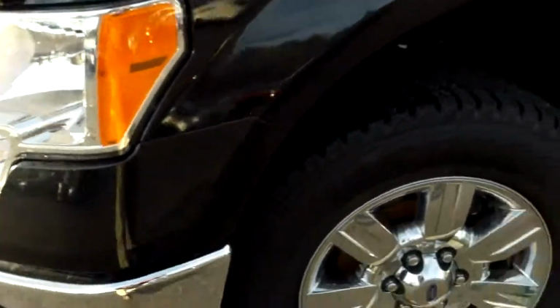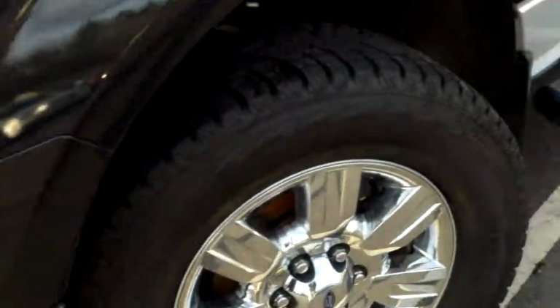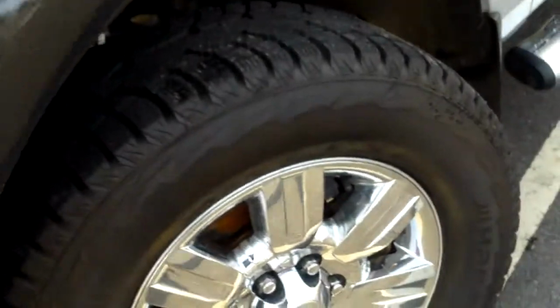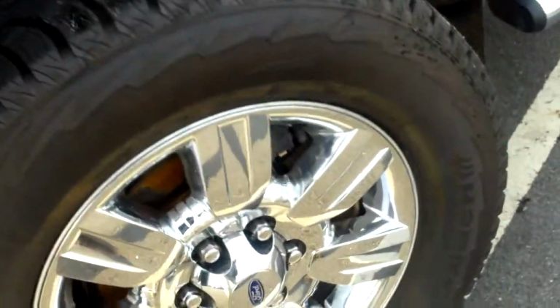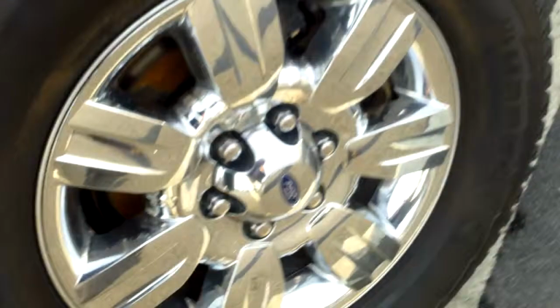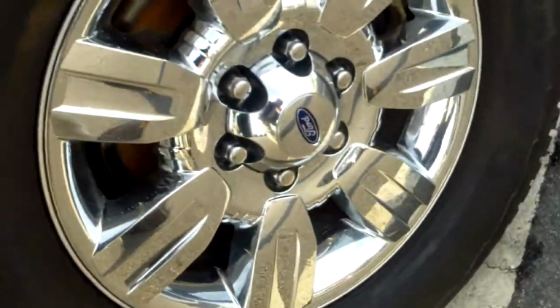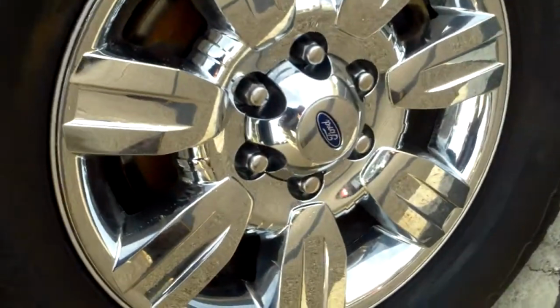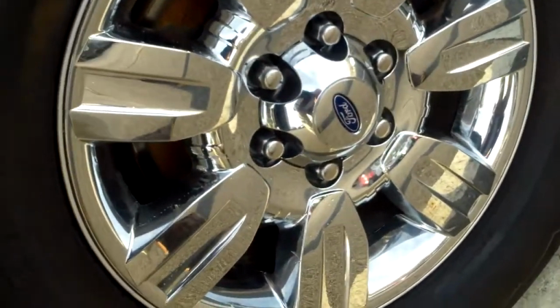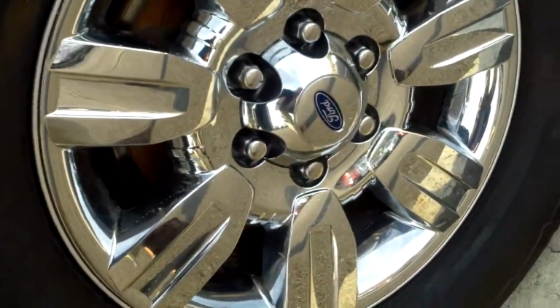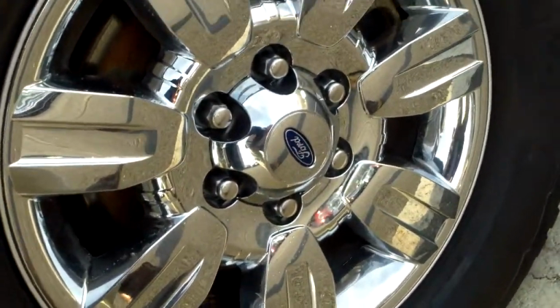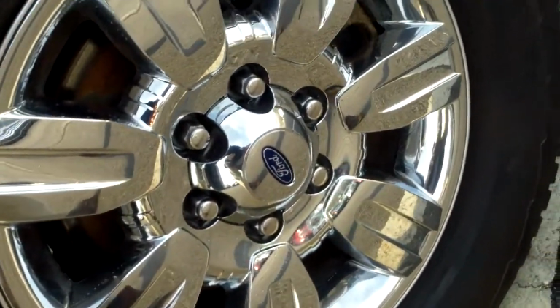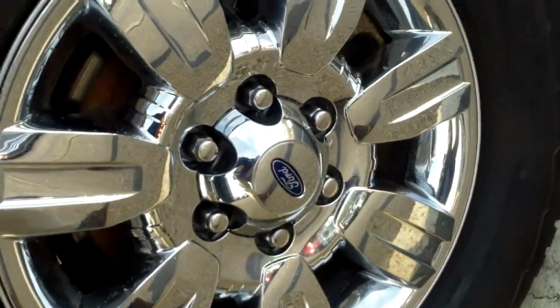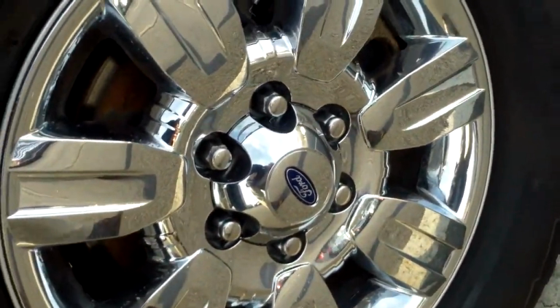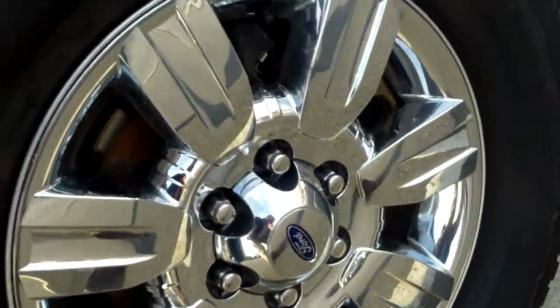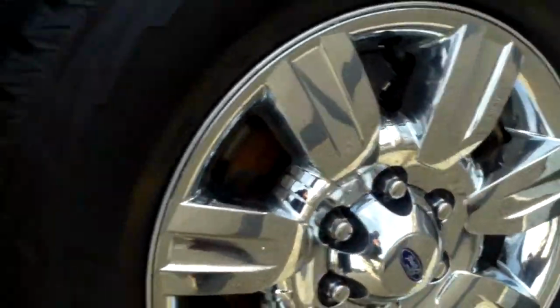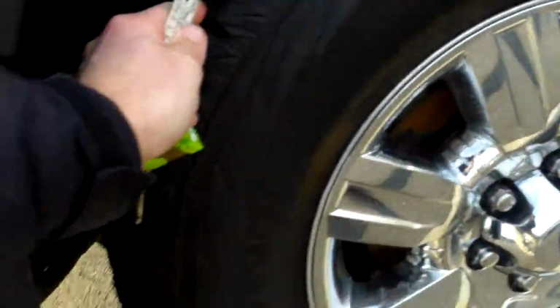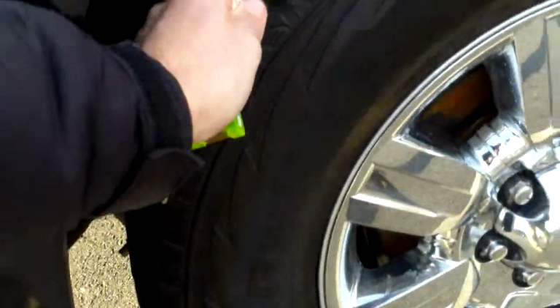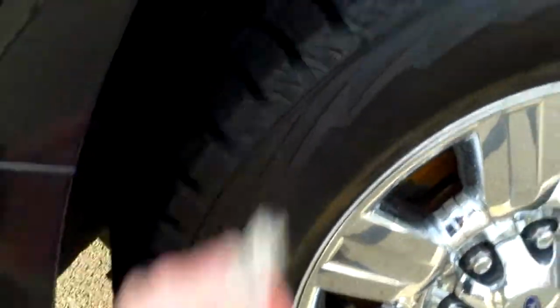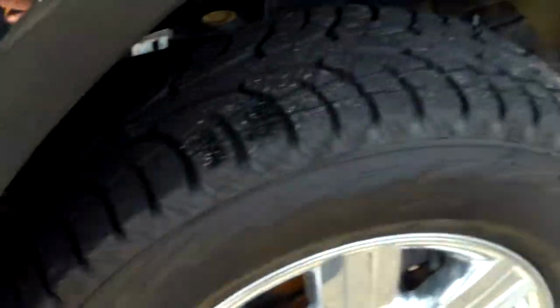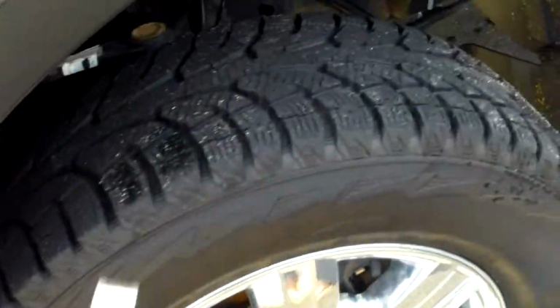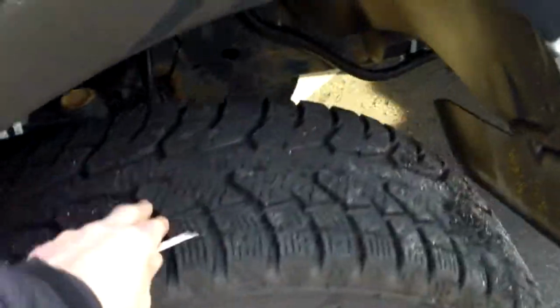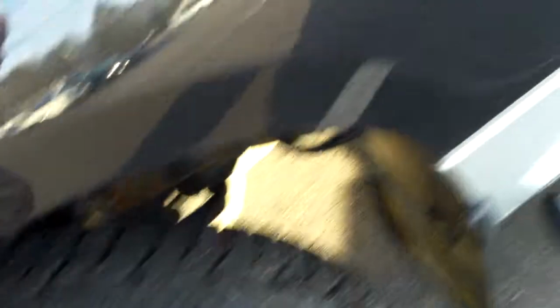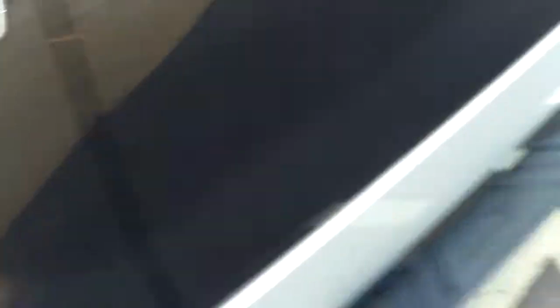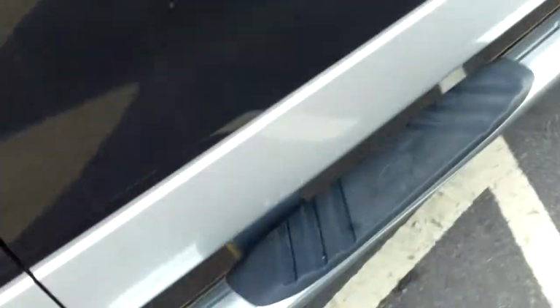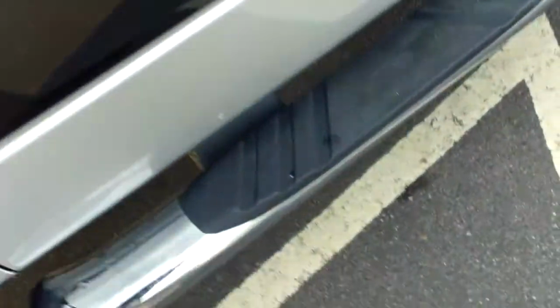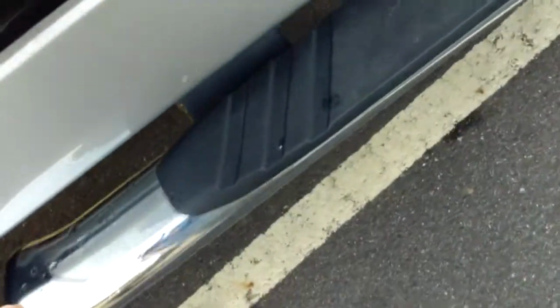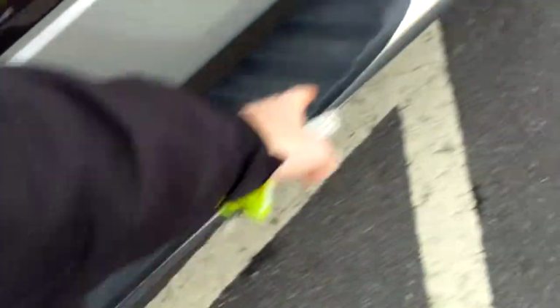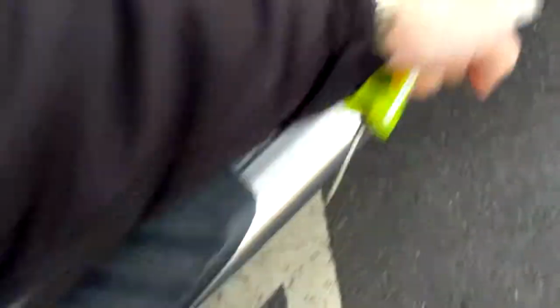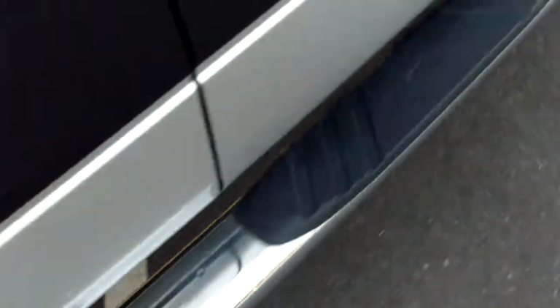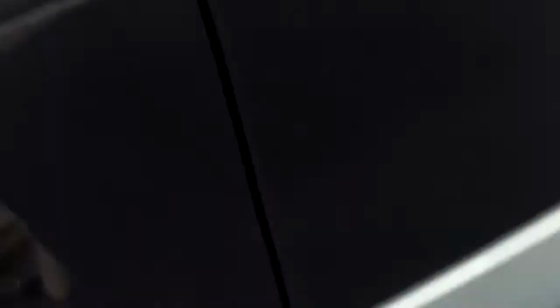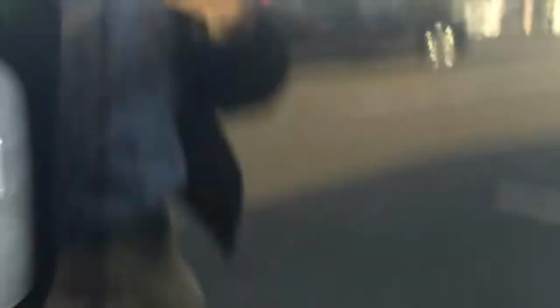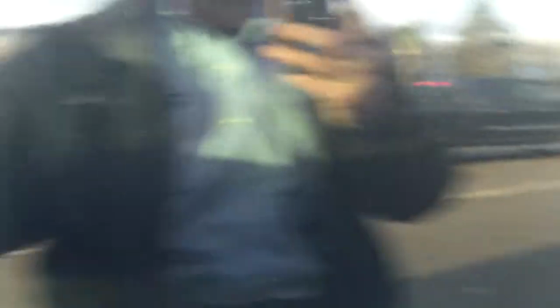This has a set of chrome wheels here on board and a like-new set of Hankook all-season, perhaps even winter tires. This has chrome steps on board.